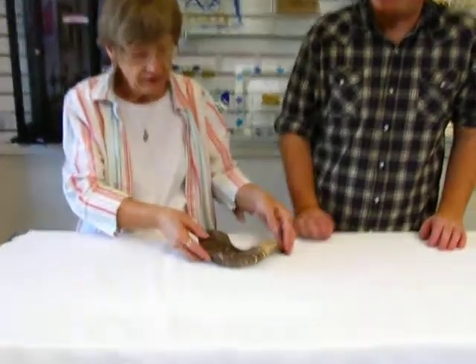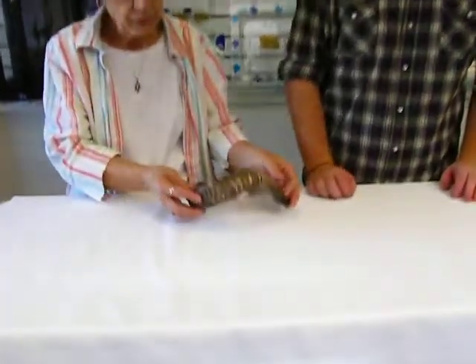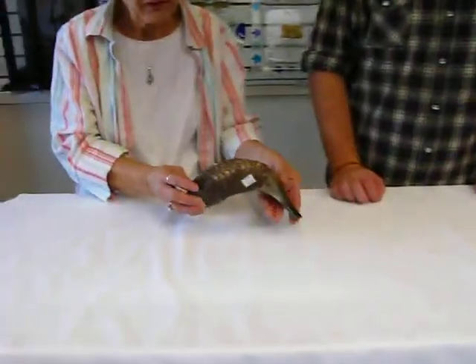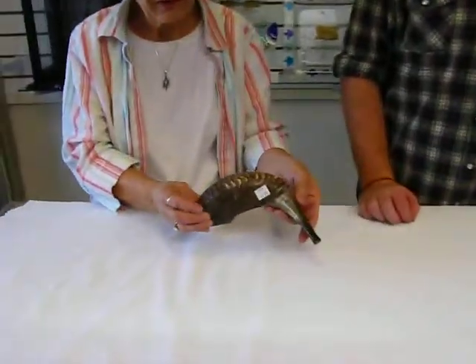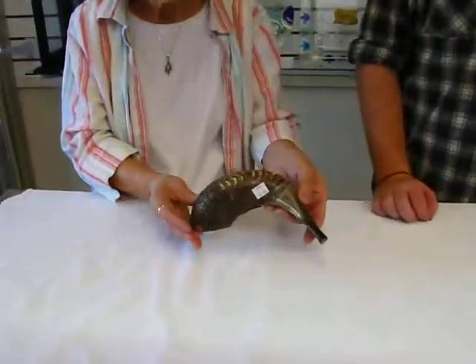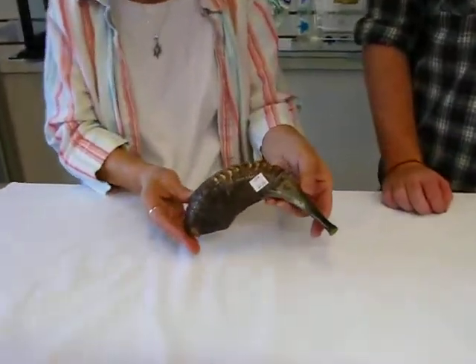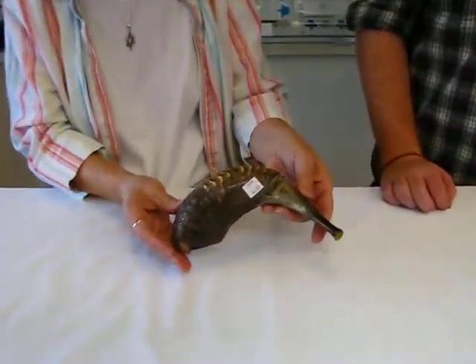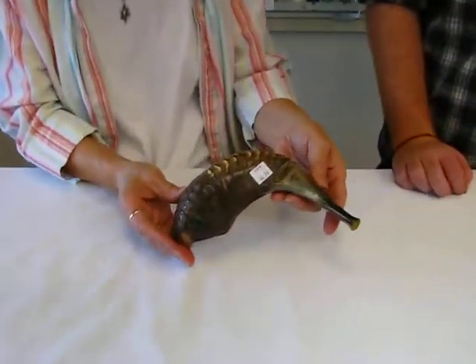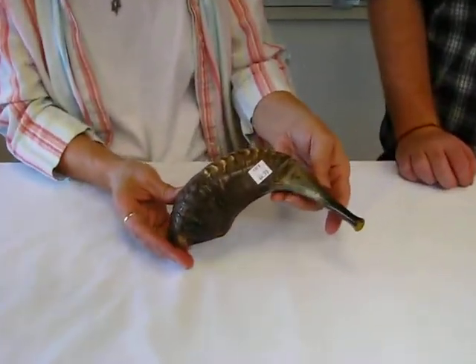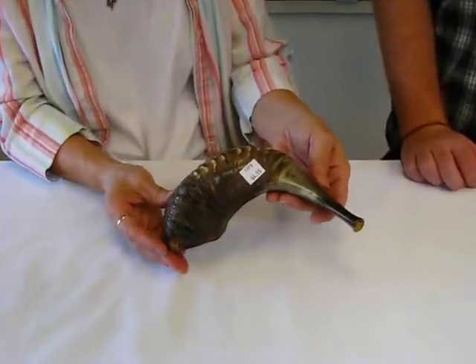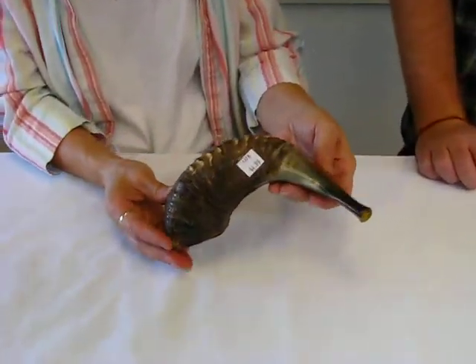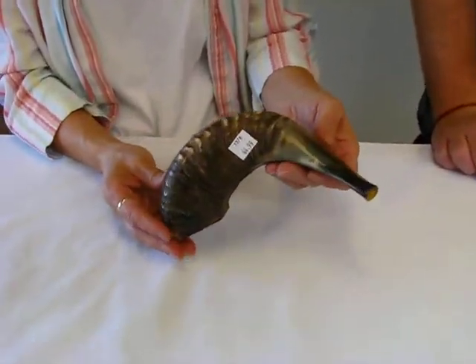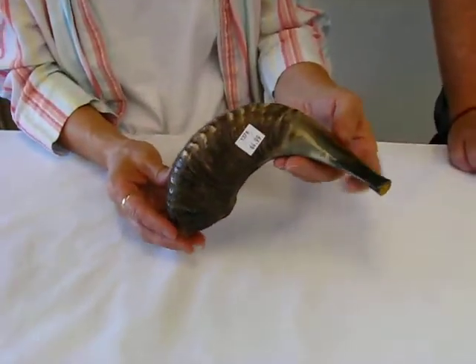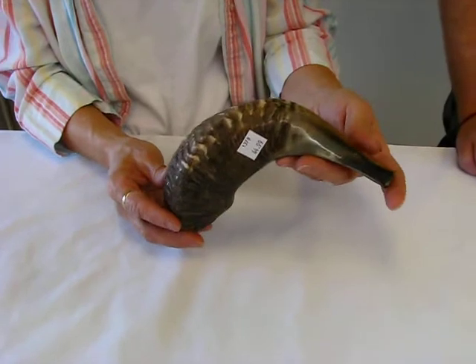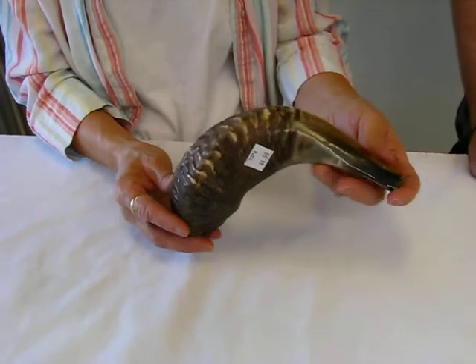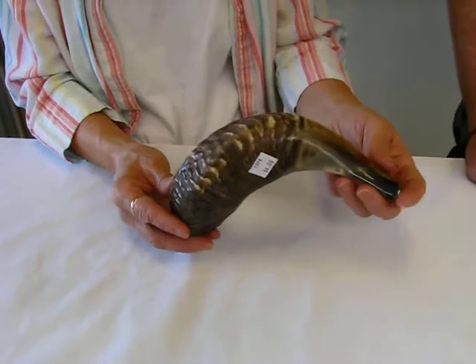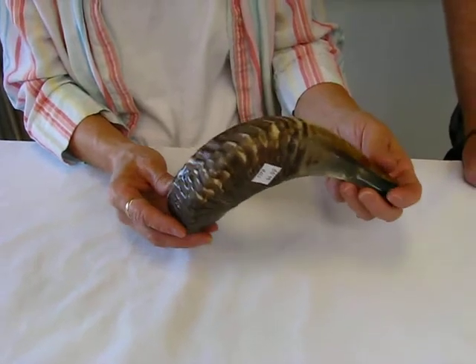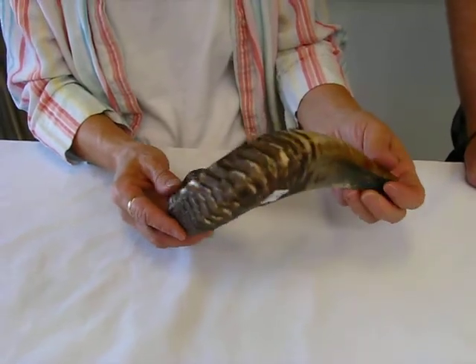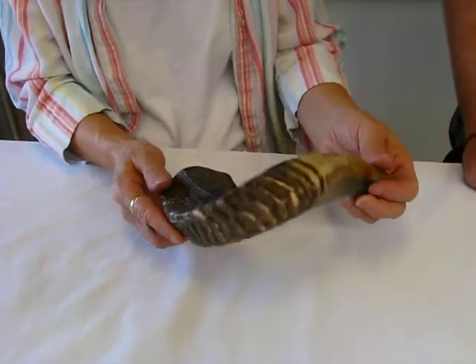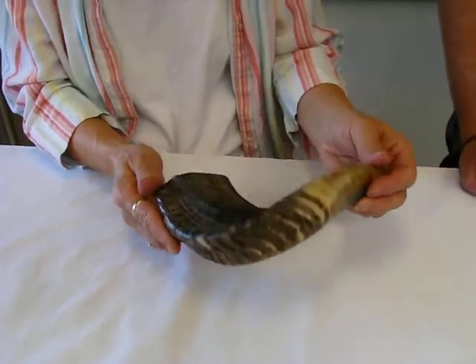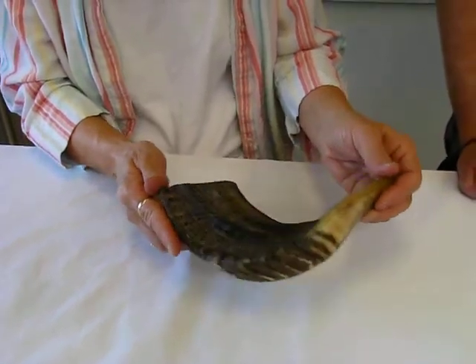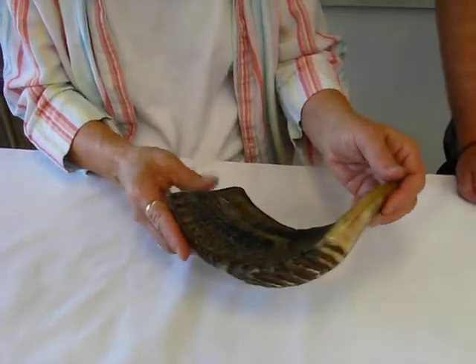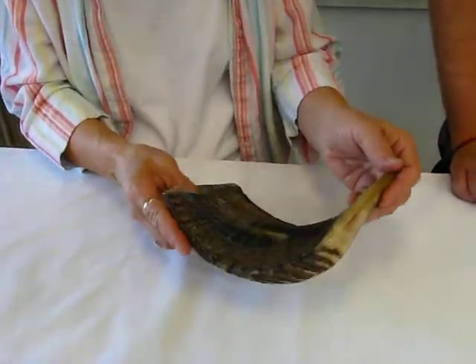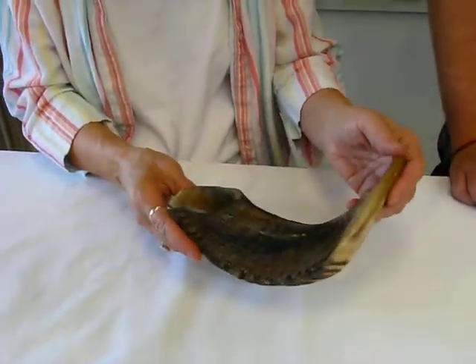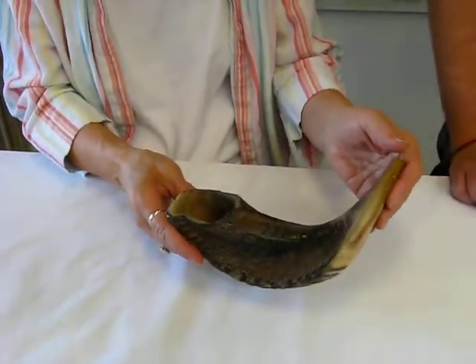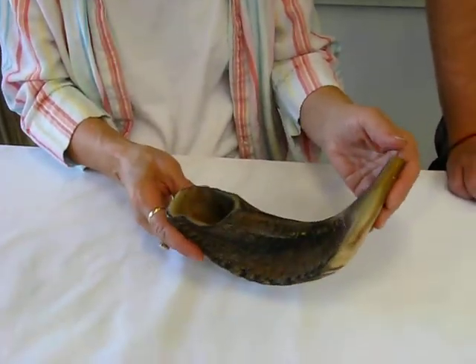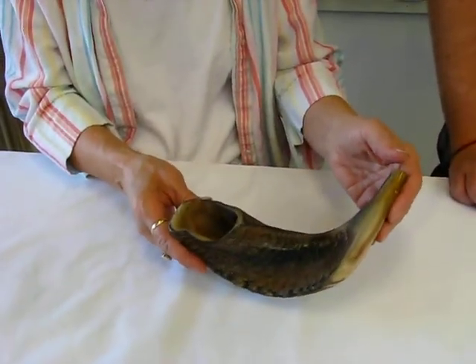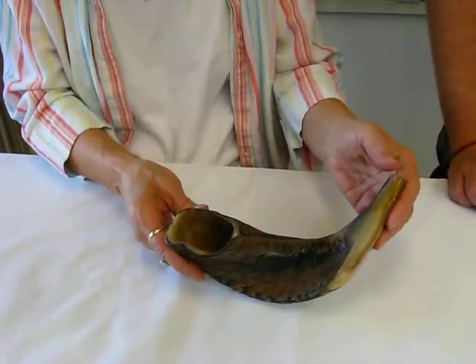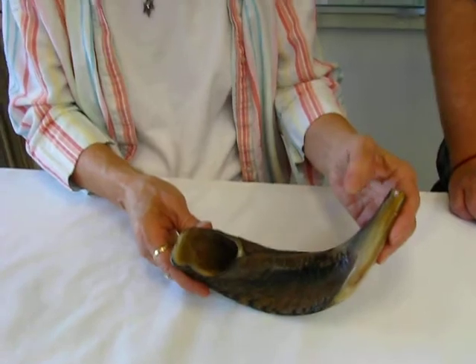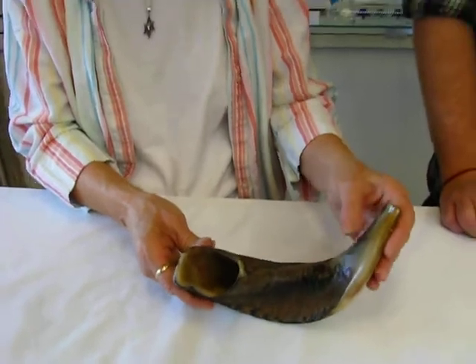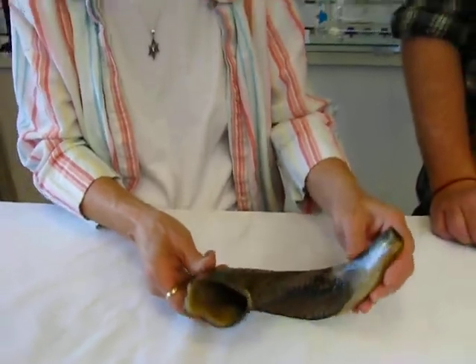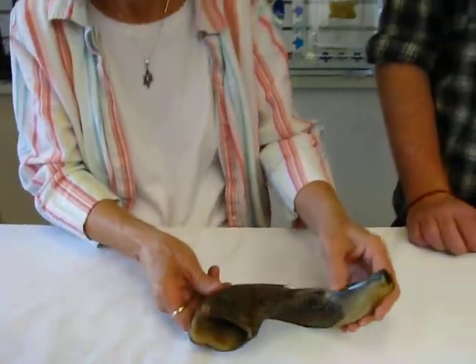This is a small ram's horn shofar — it has beautiful colorings on it. And as you heard, it has a wonderful tone to it.